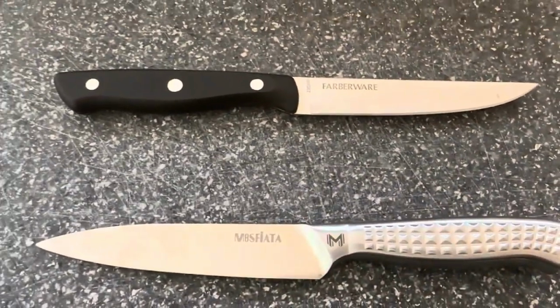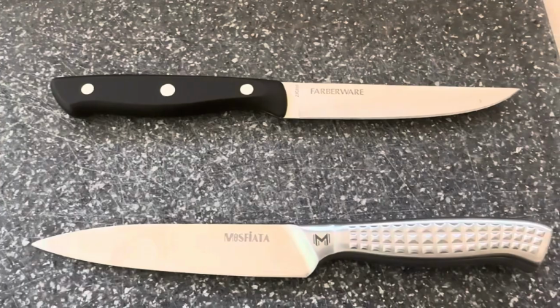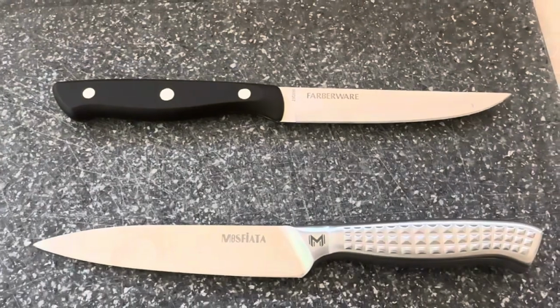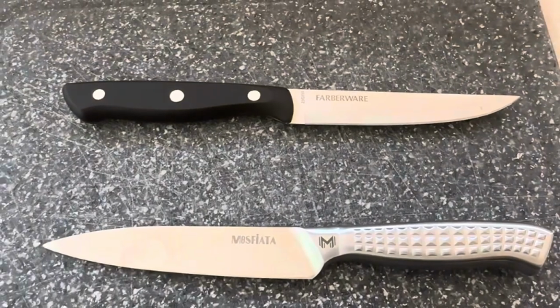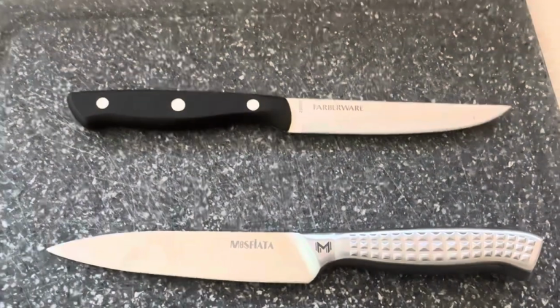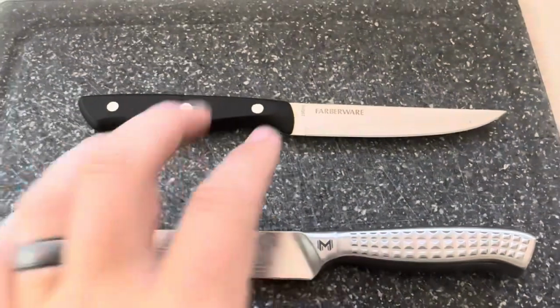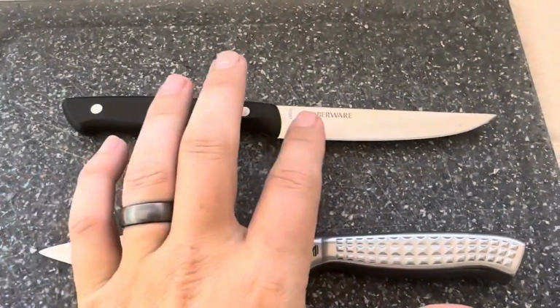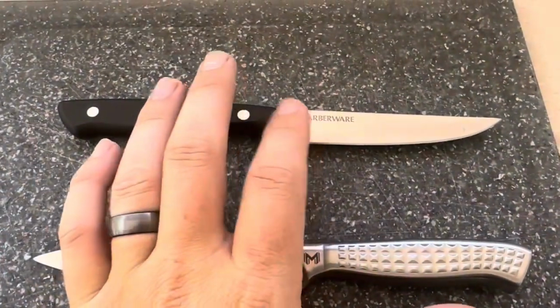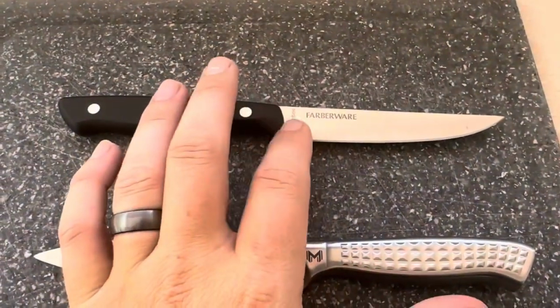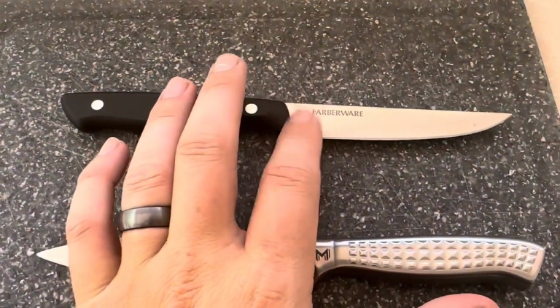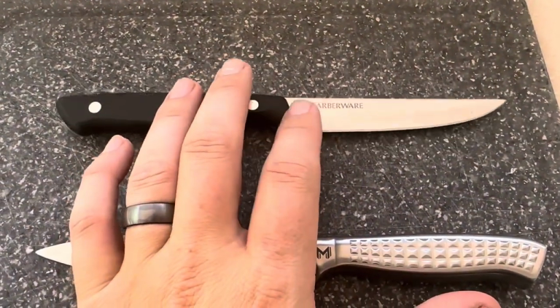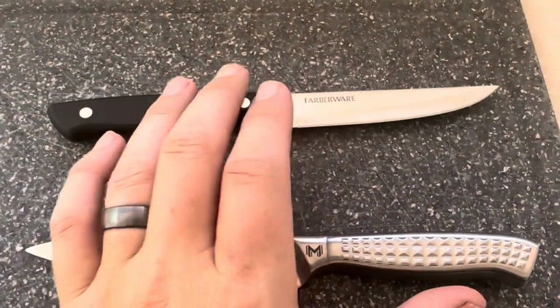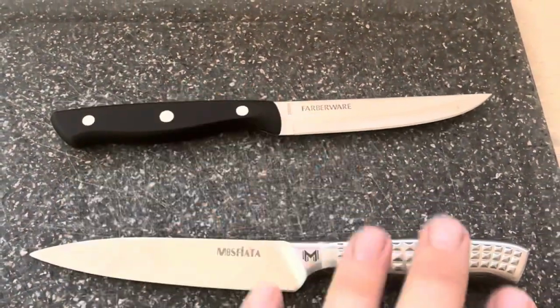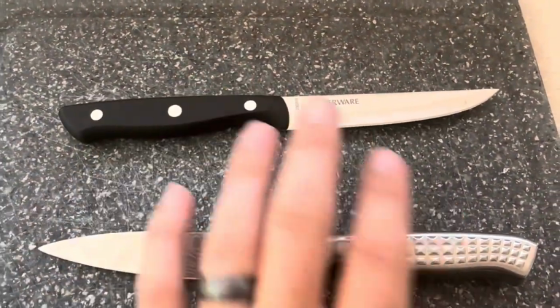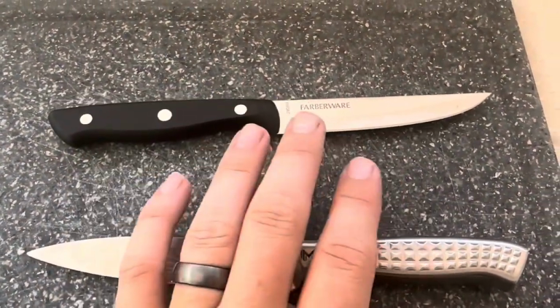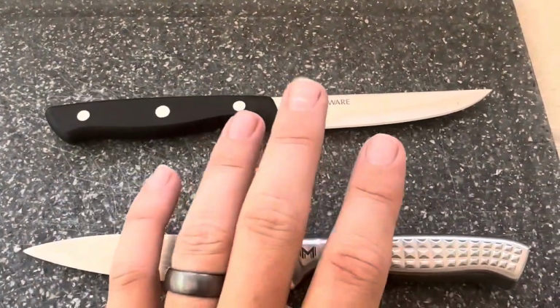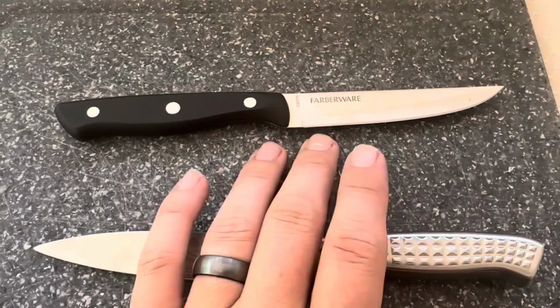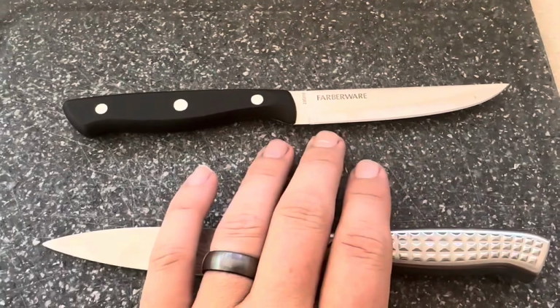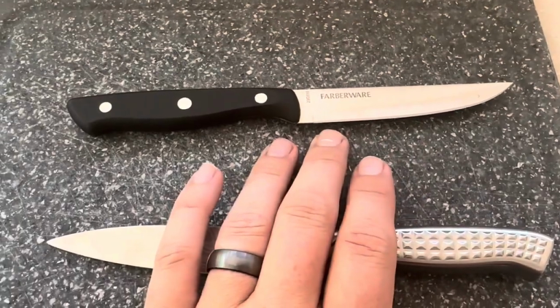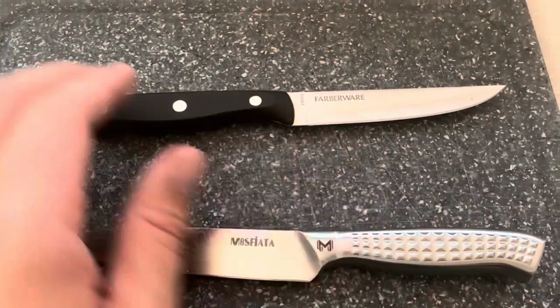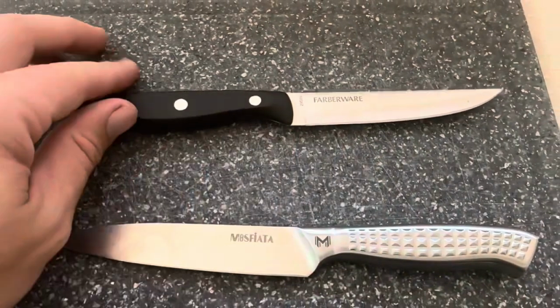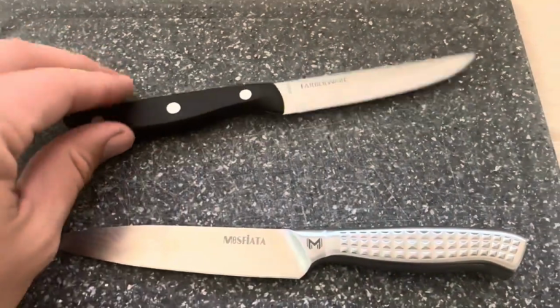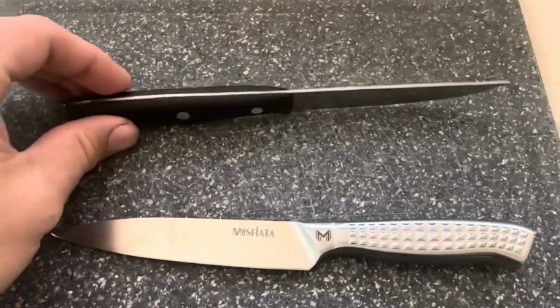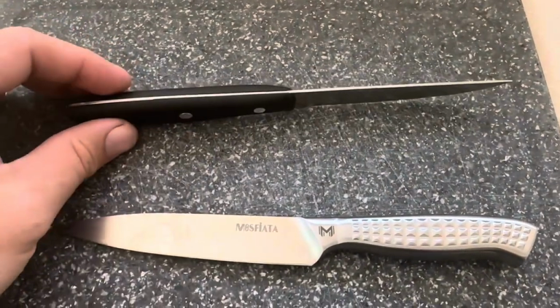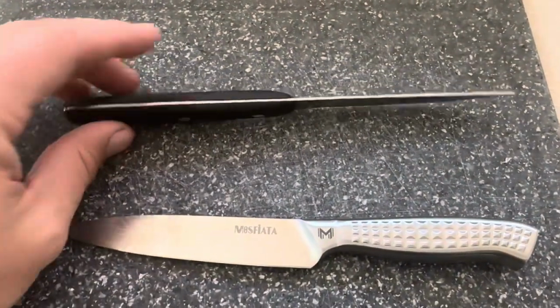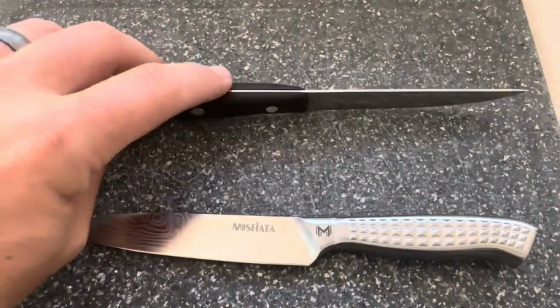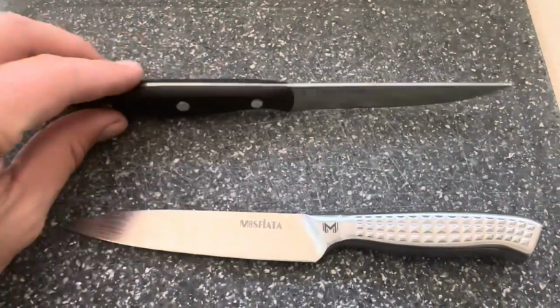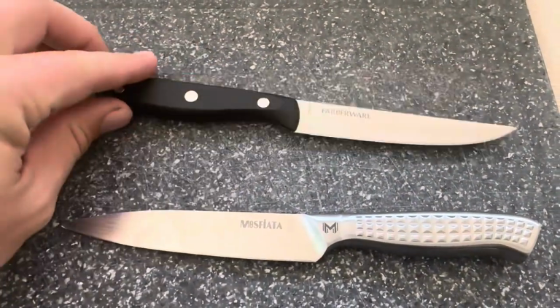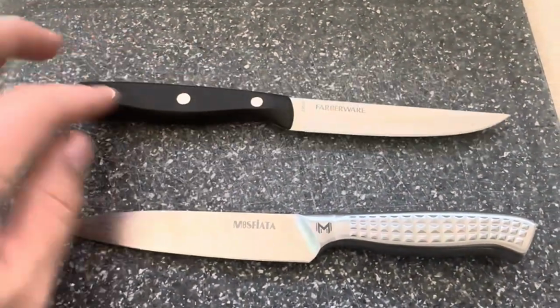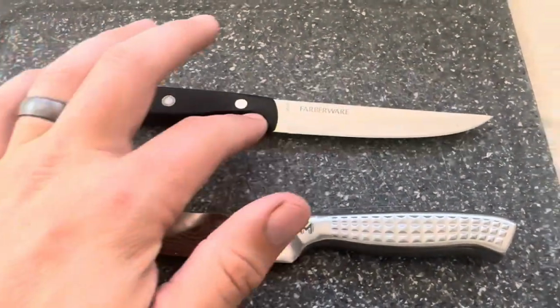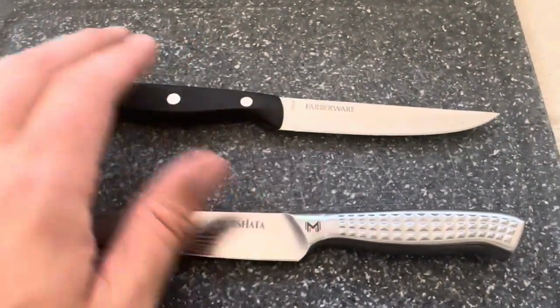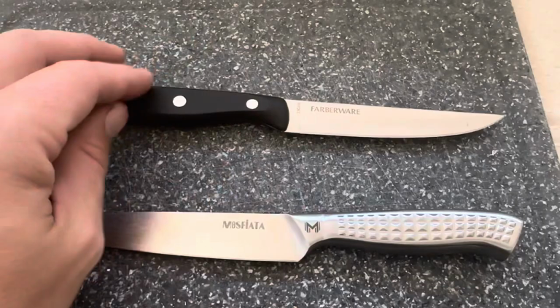The Farberware knife on the other hand is only designed to be hand washed. Both of these knives came extremely sharp from the factory. I do like this Farberware — you can see the tang all the way through on the top and on the bottom.